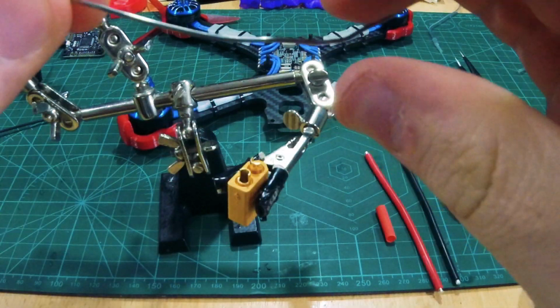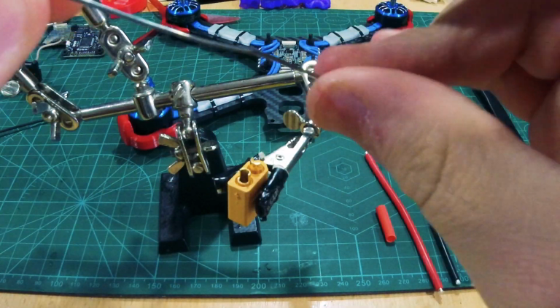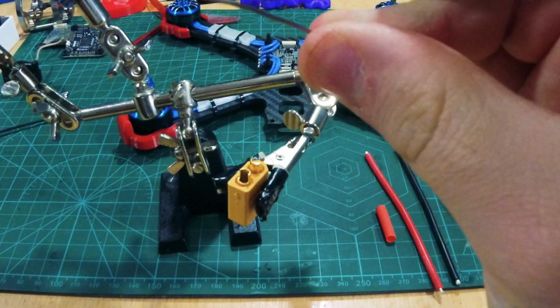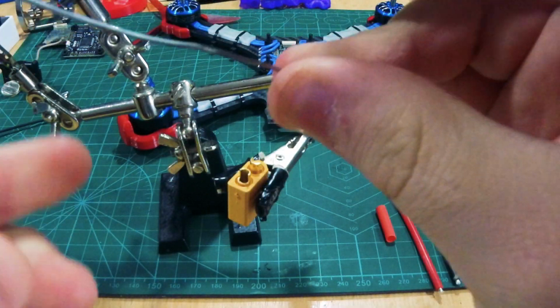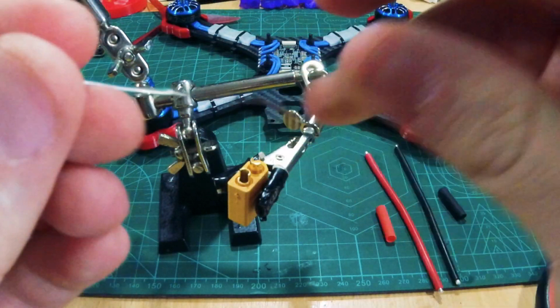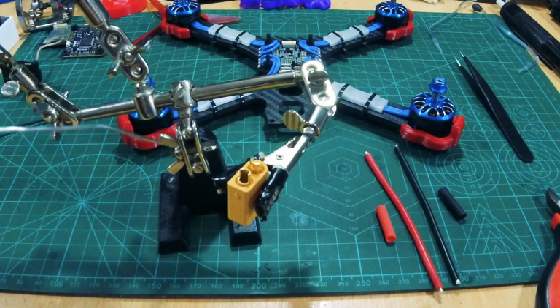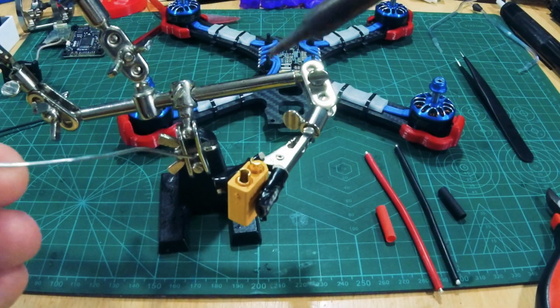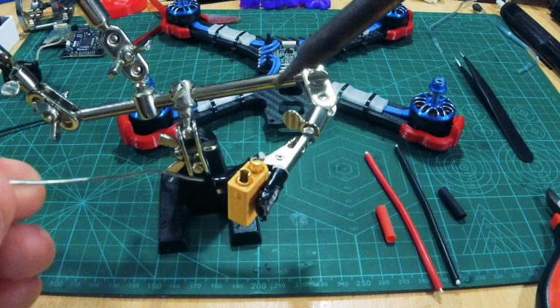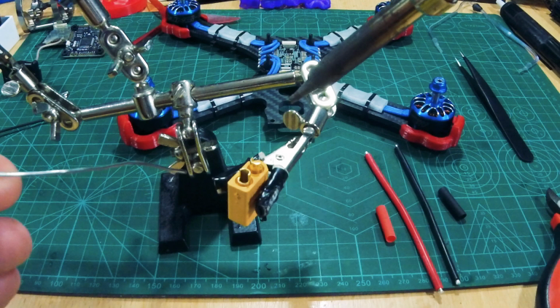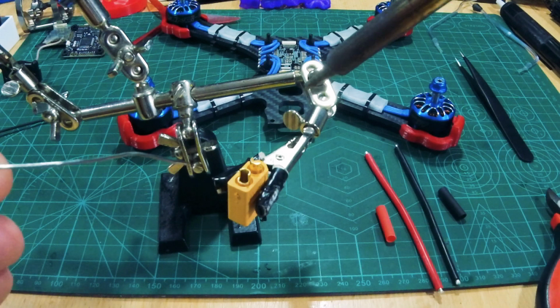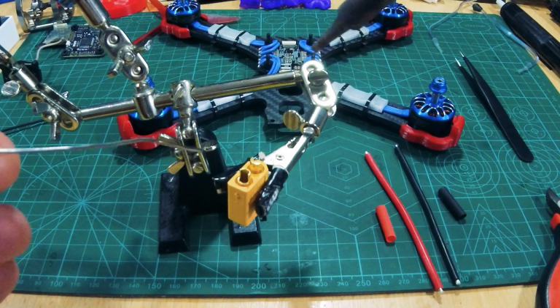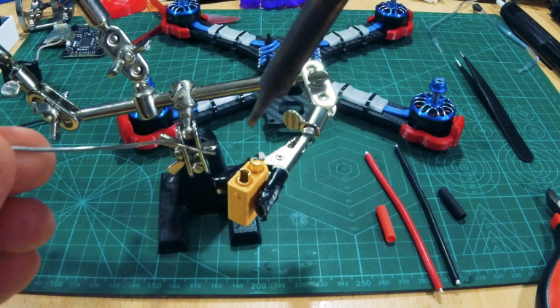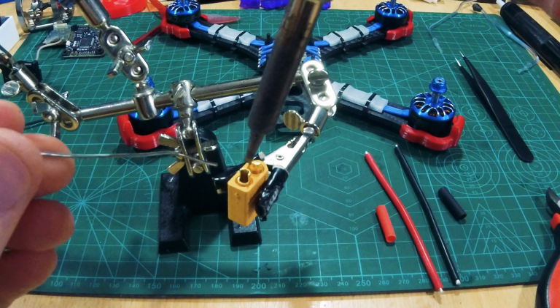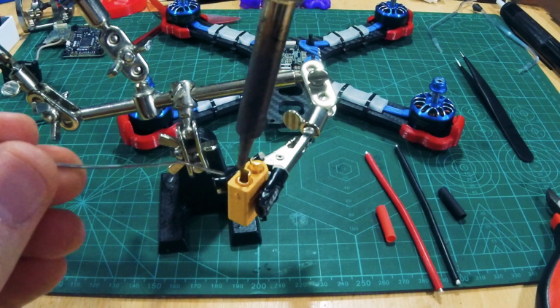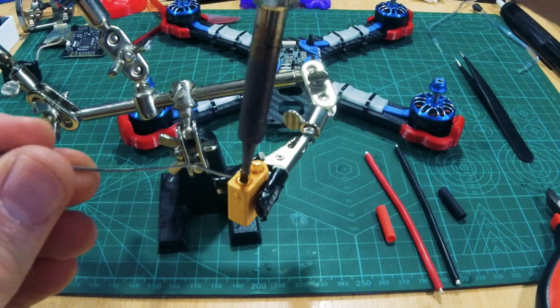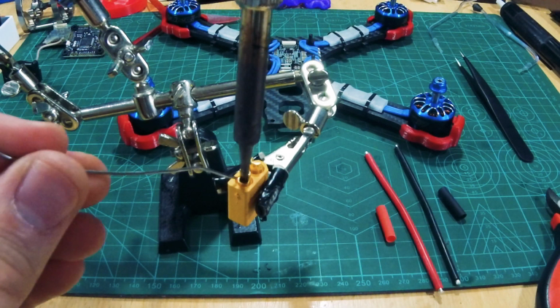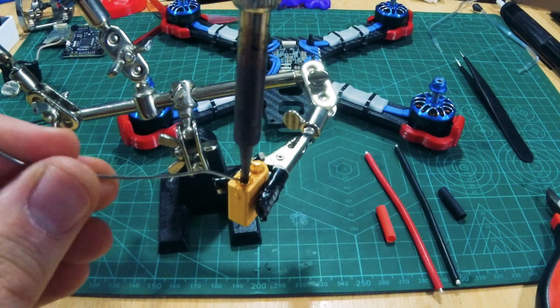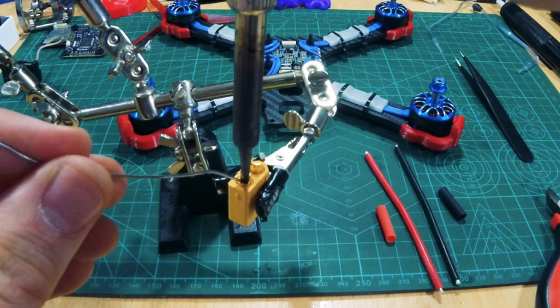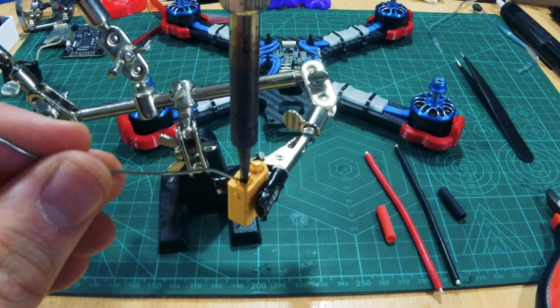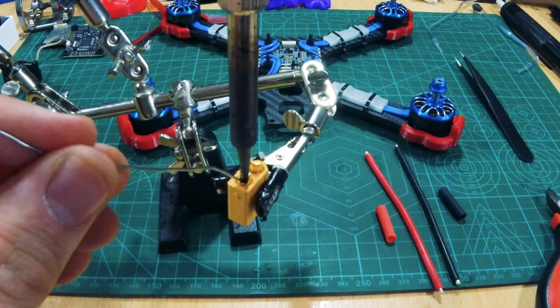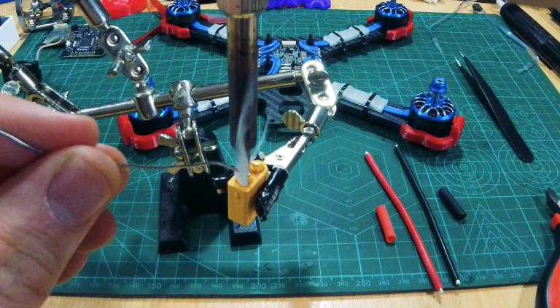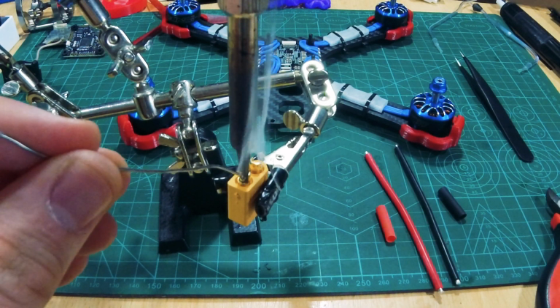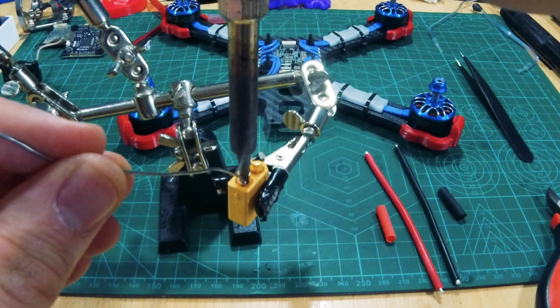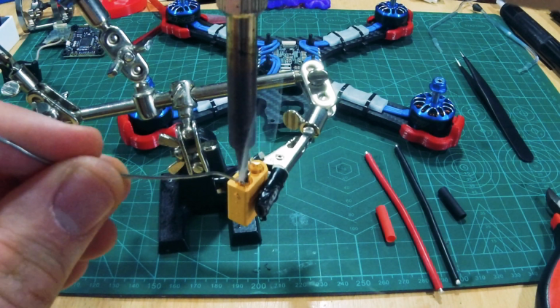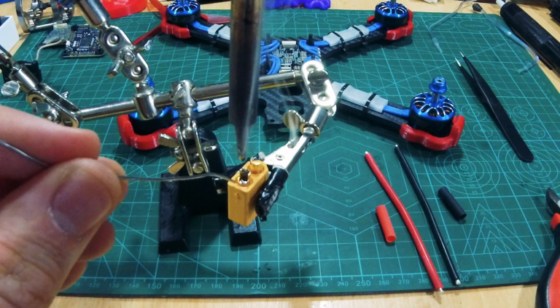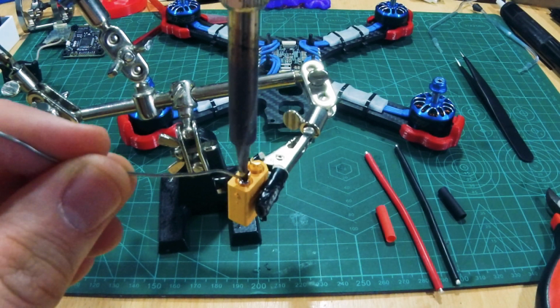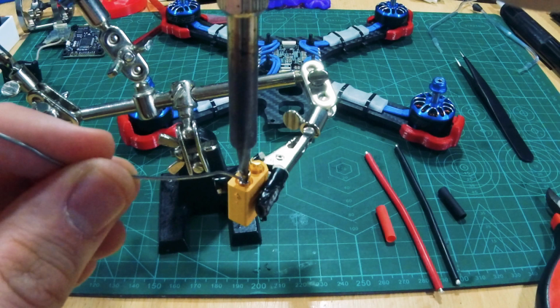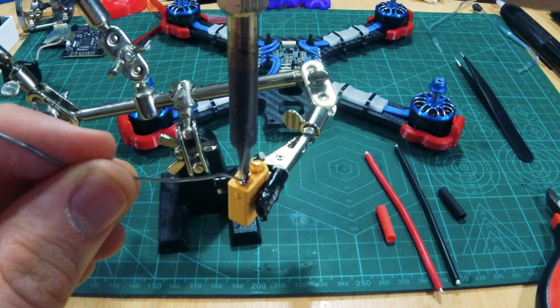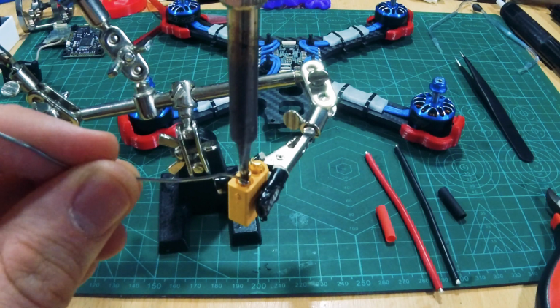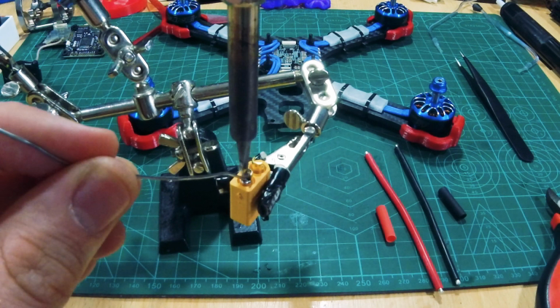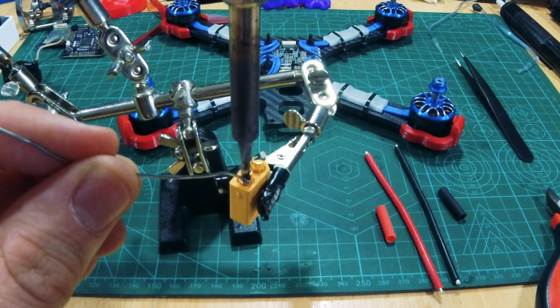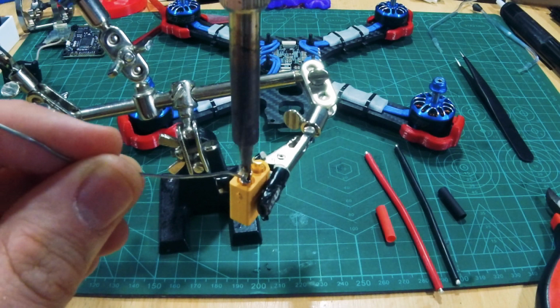Get some soldering wire and heat up the cup. Gently touch it — don't push — fill the cup like so.